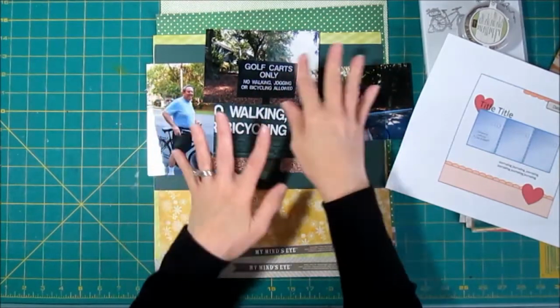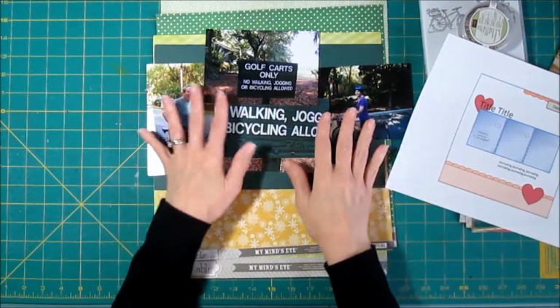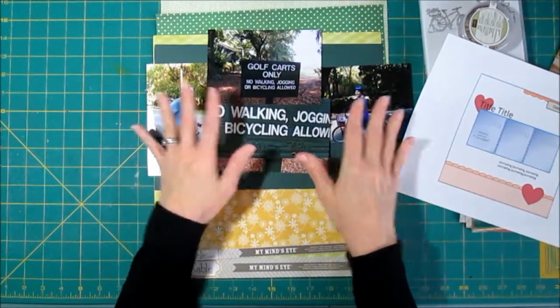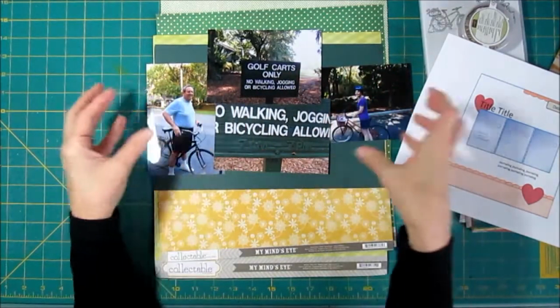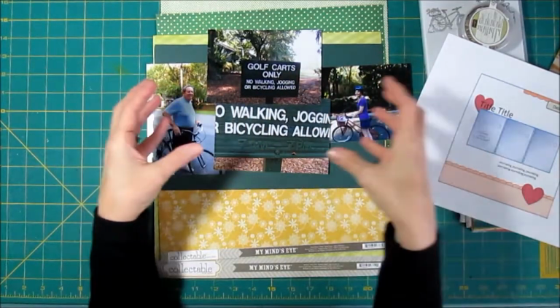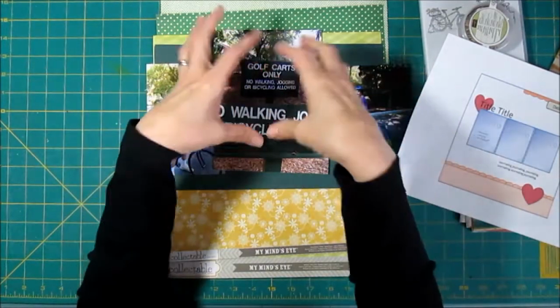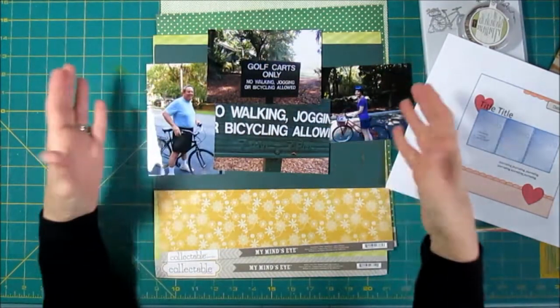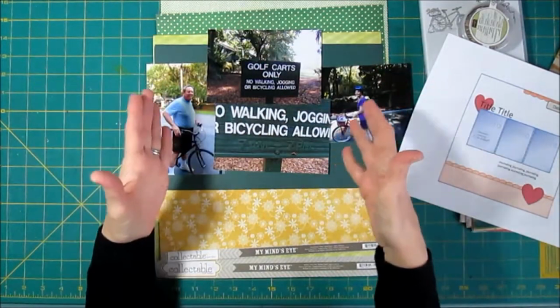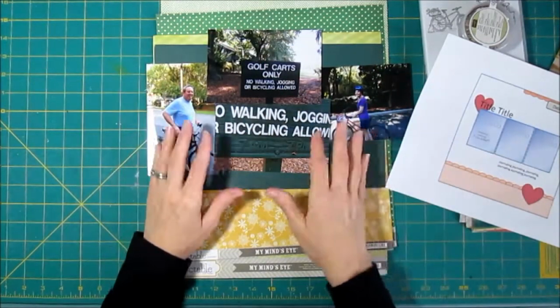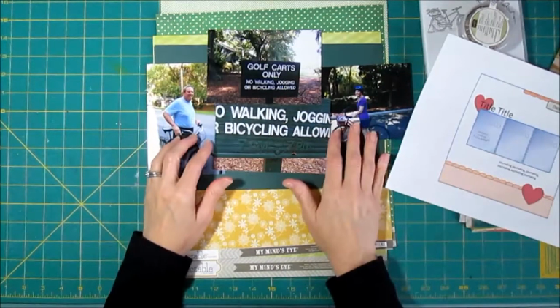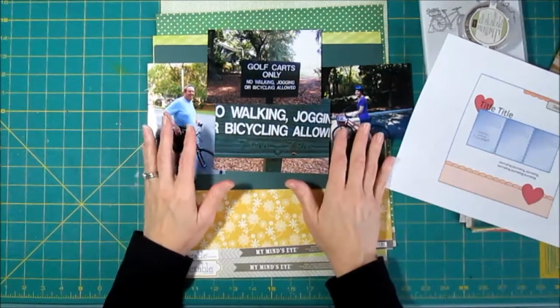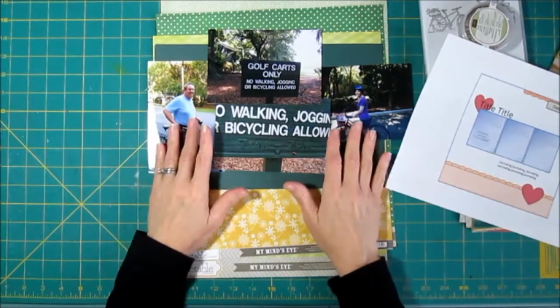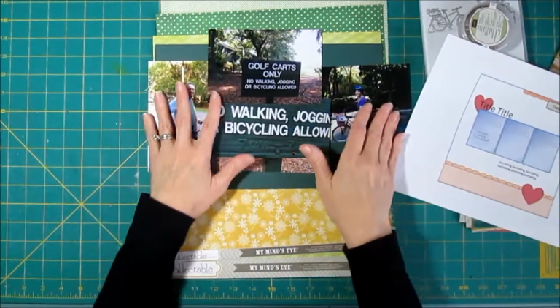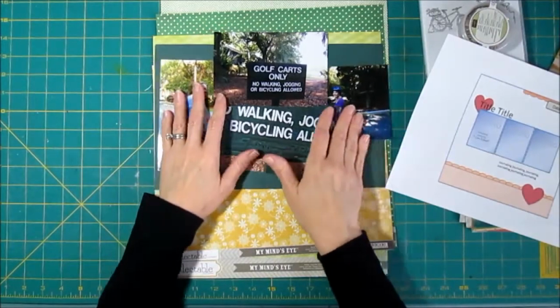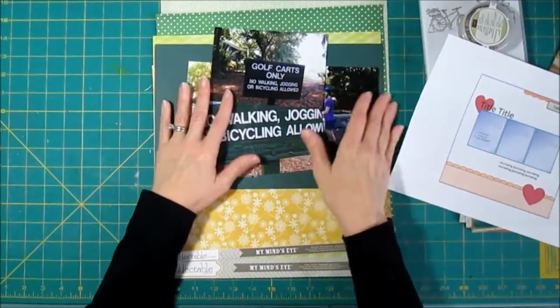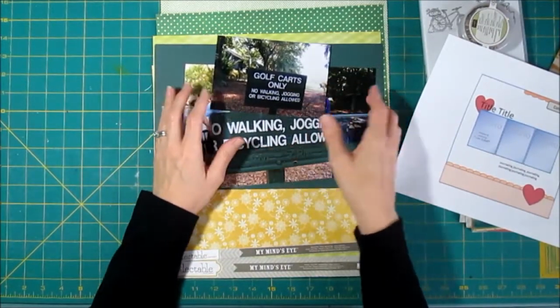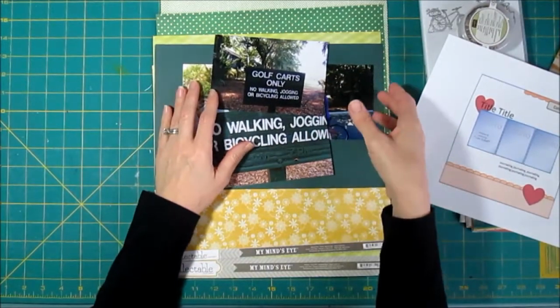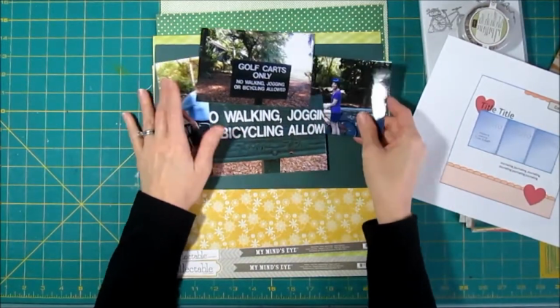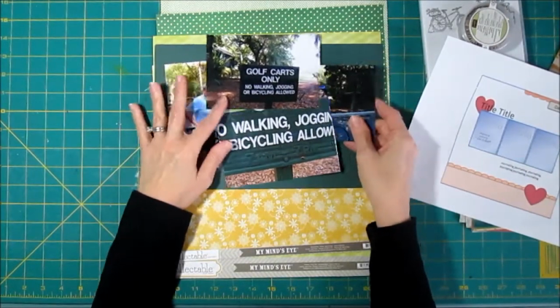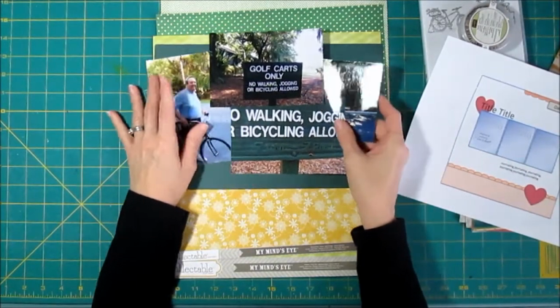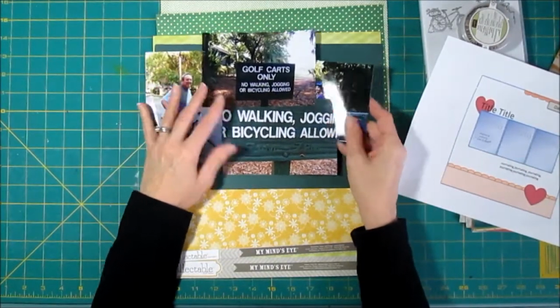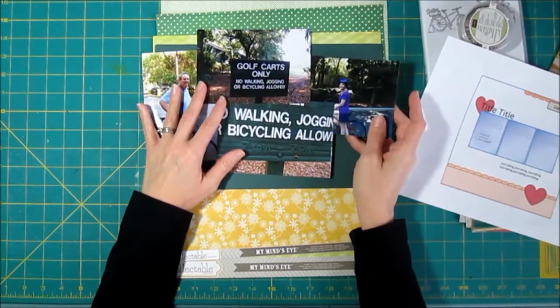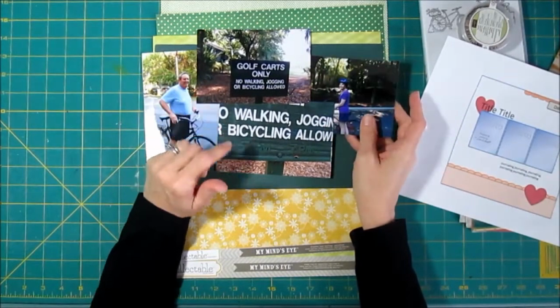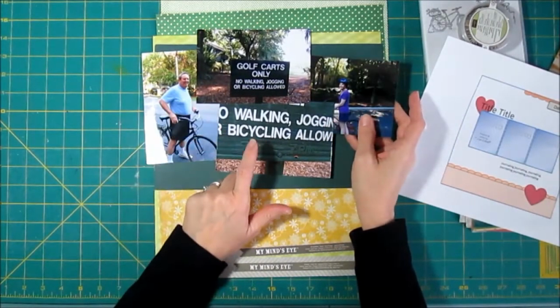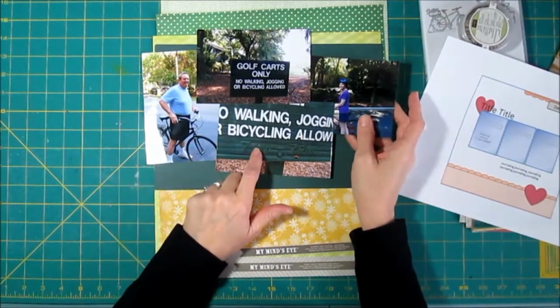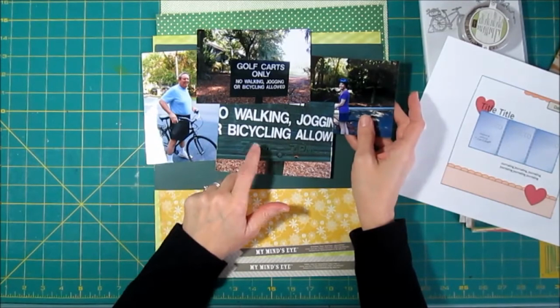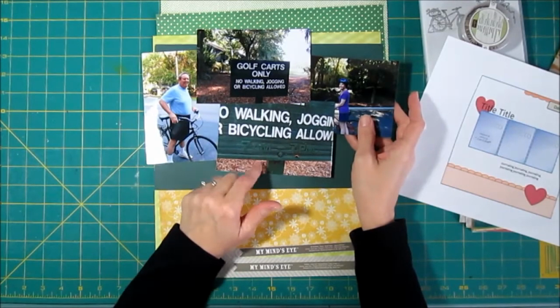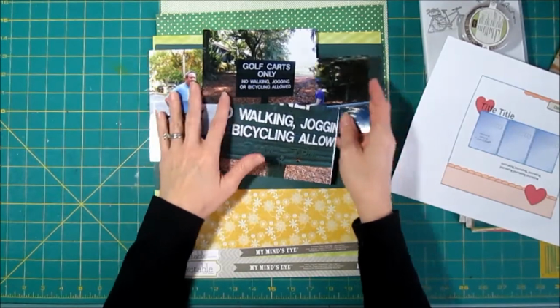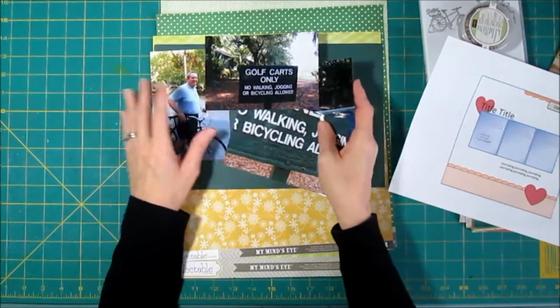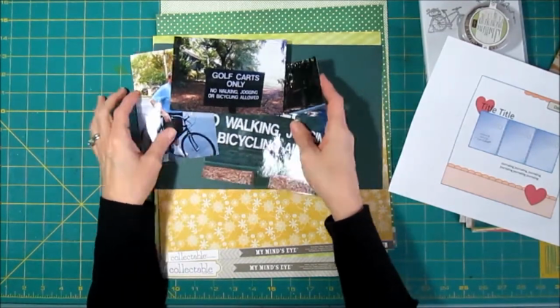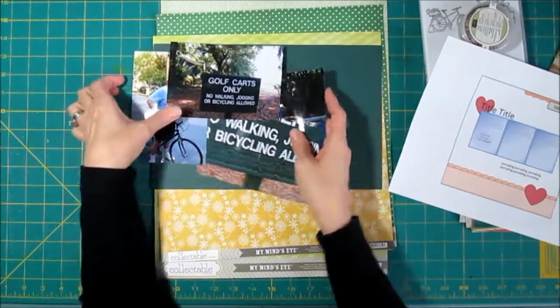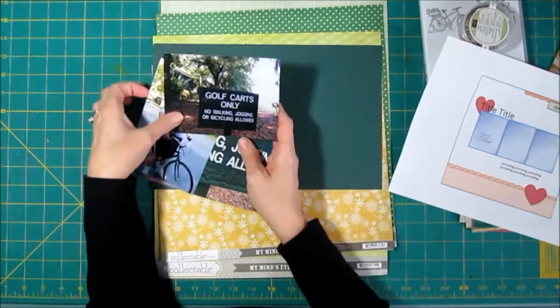I'm going to have to do some serious cropping to get these photos down to where they will fit on a page, and I think I can do that pretty well. When I looked at the photos I thought, what color am I going to use? Because I've got this Kelly green here and I went looking.